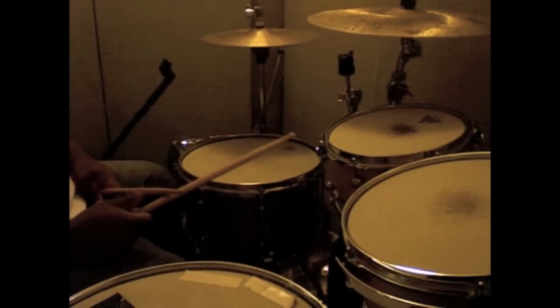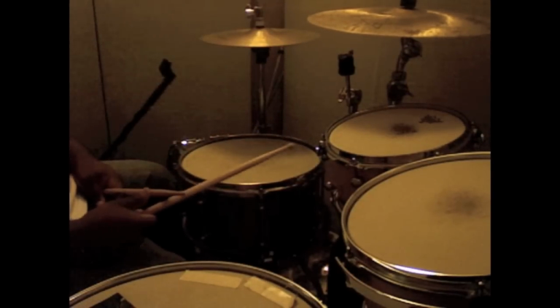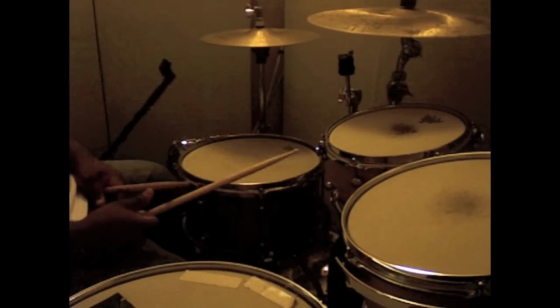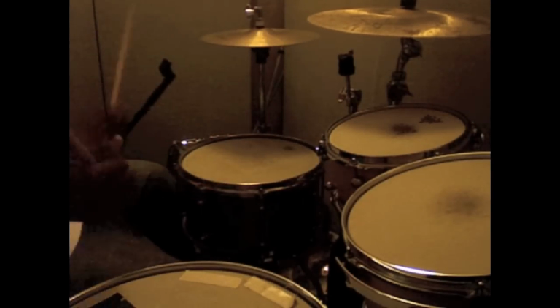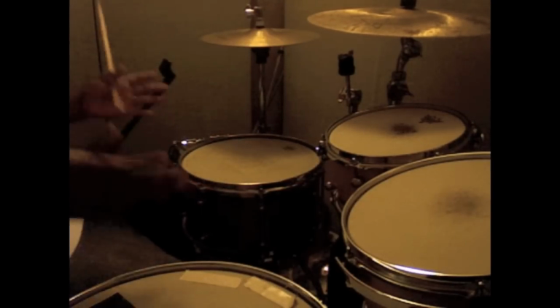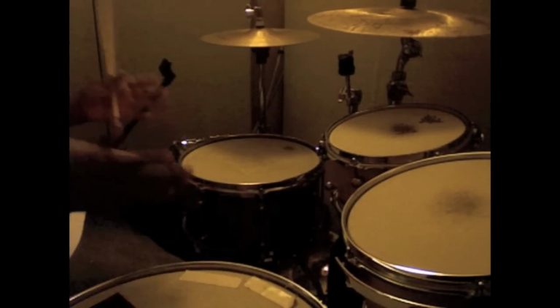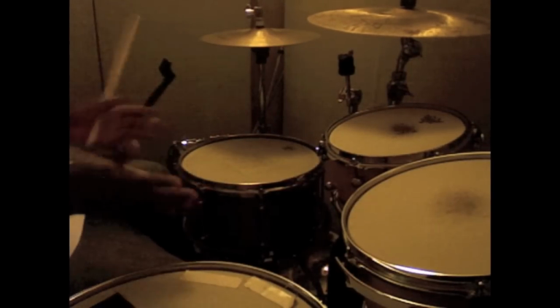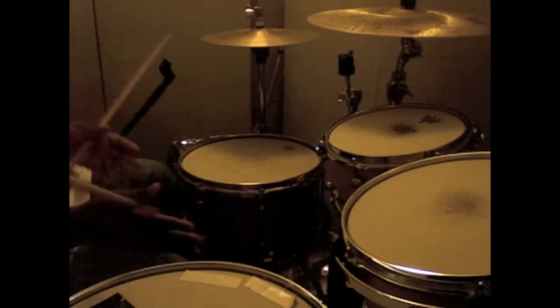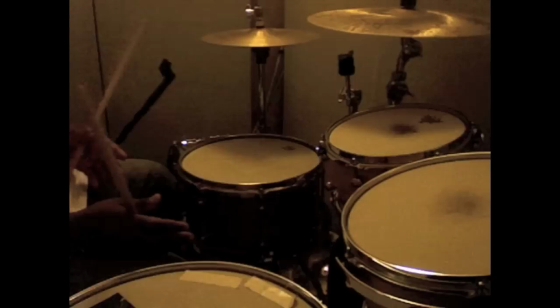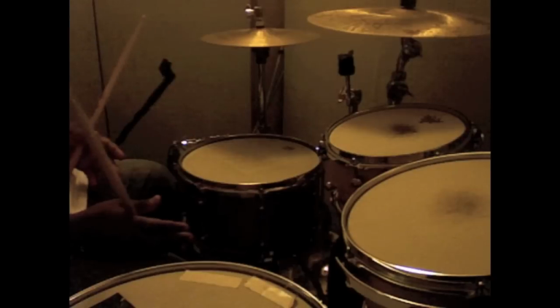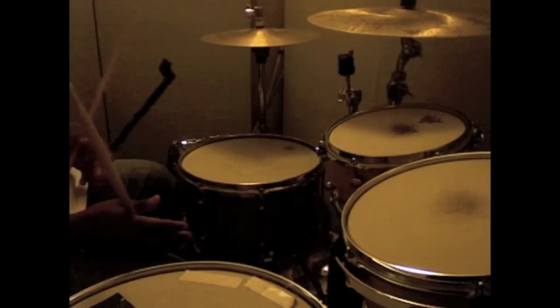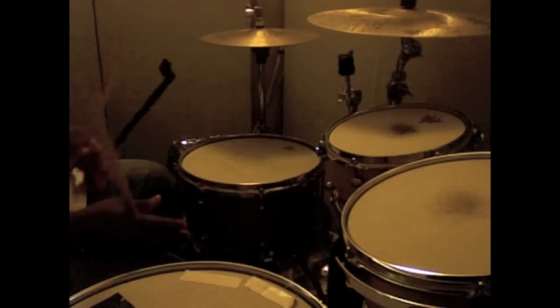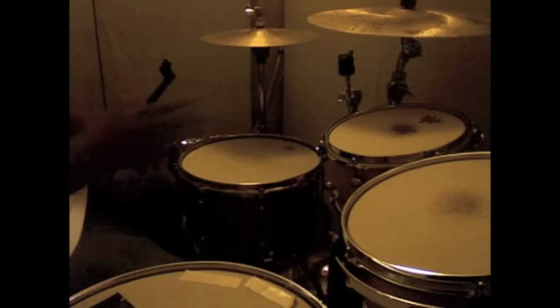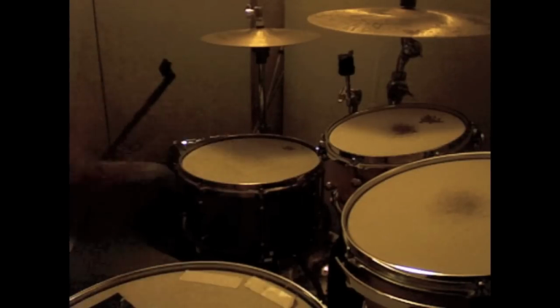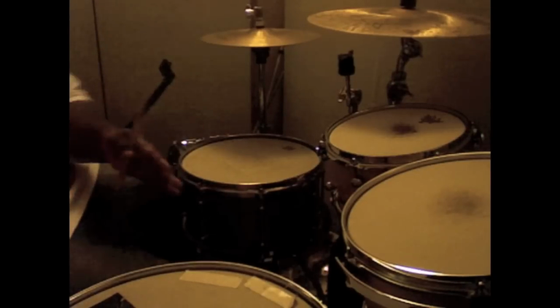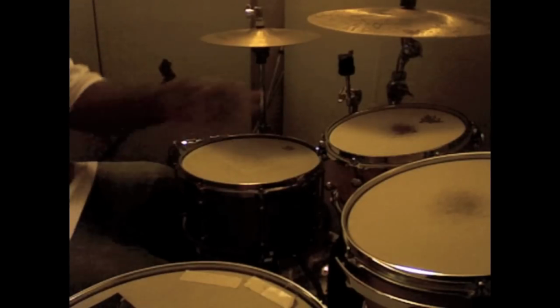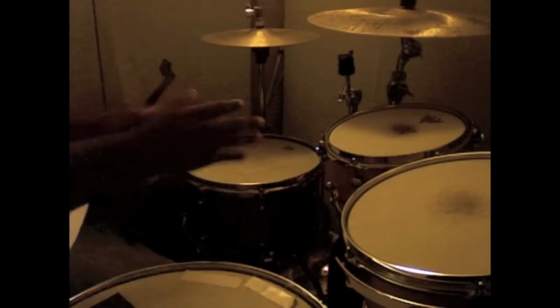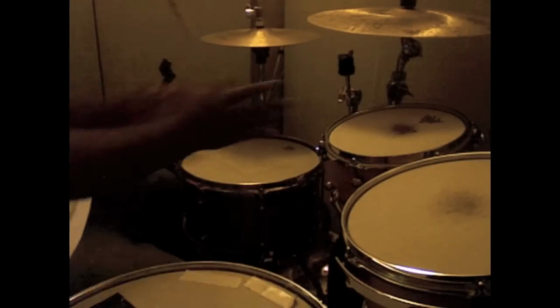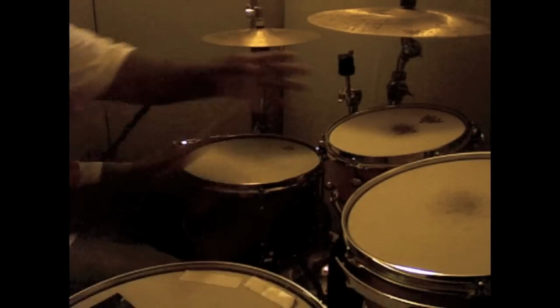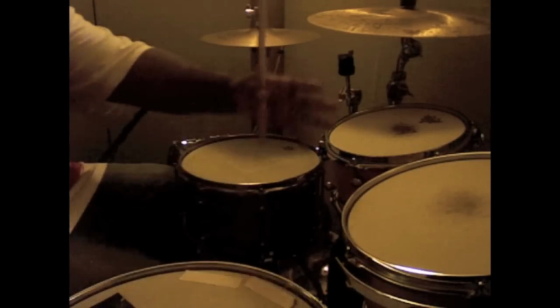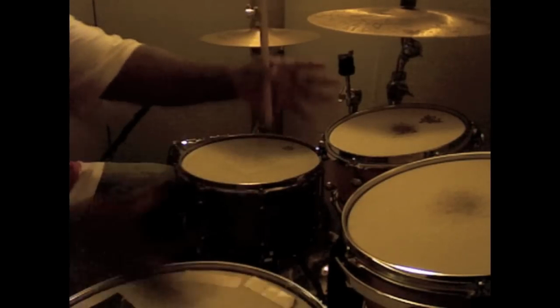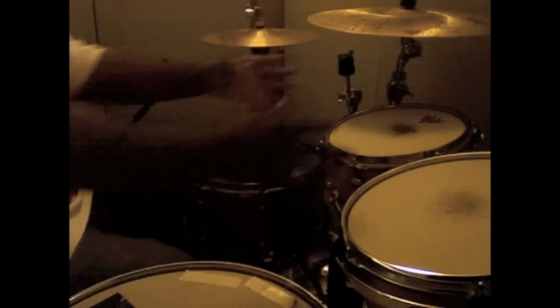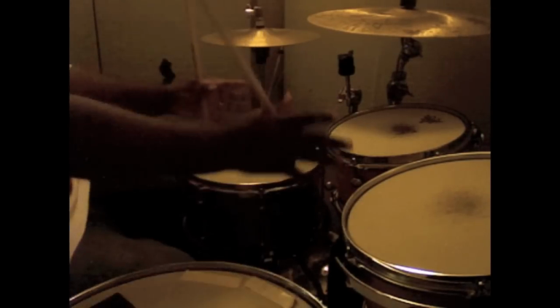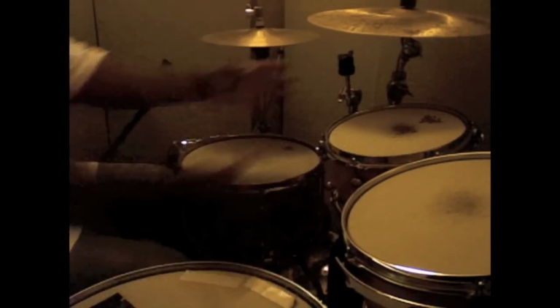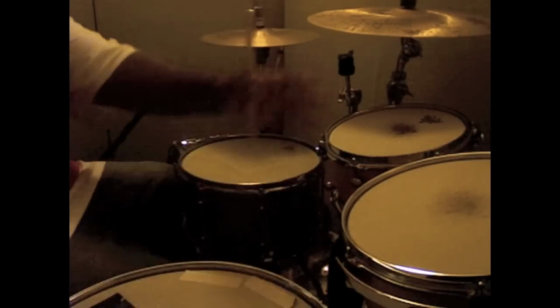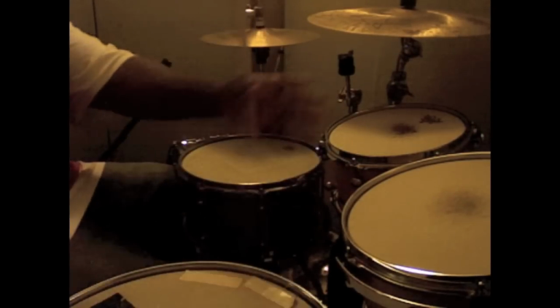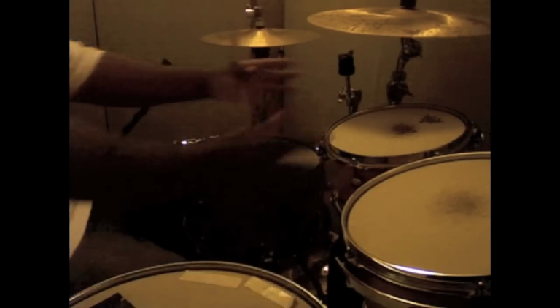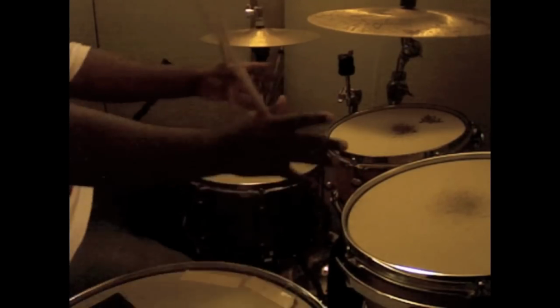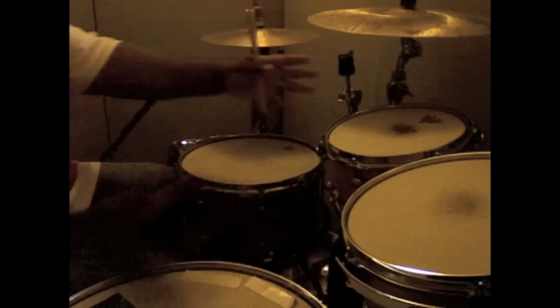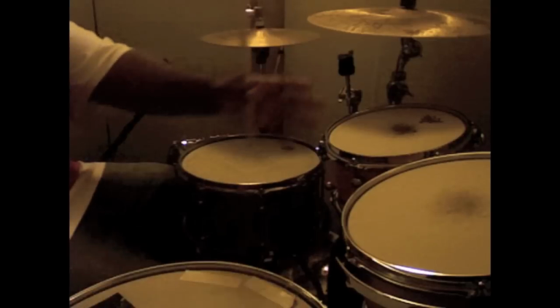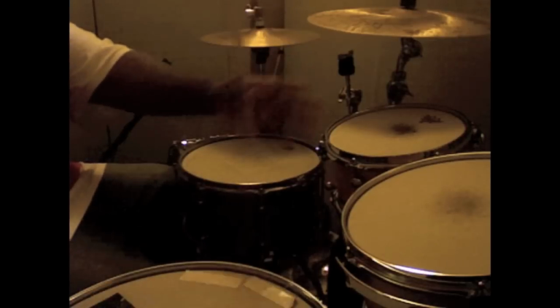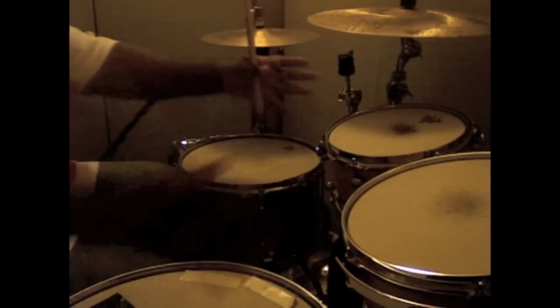So all you do is take that and just move it around the drums. Just take that pattern and move it around the drums.